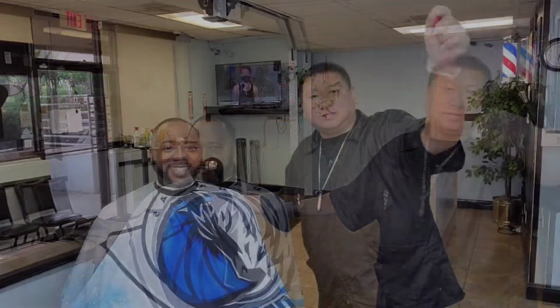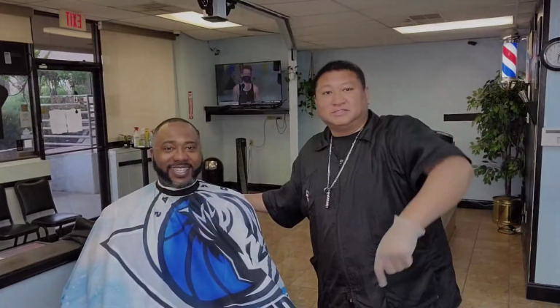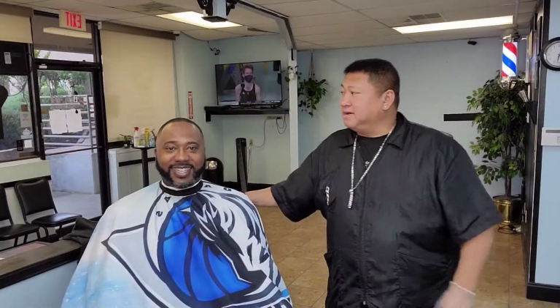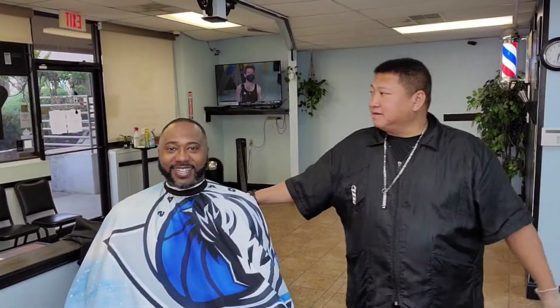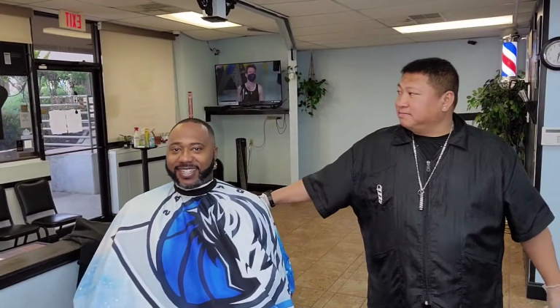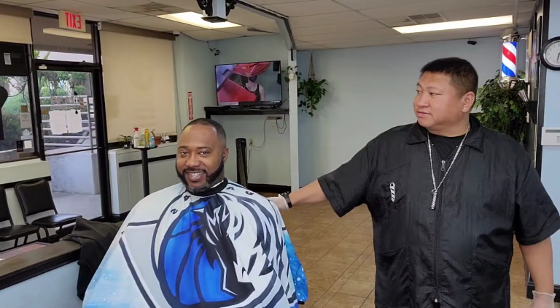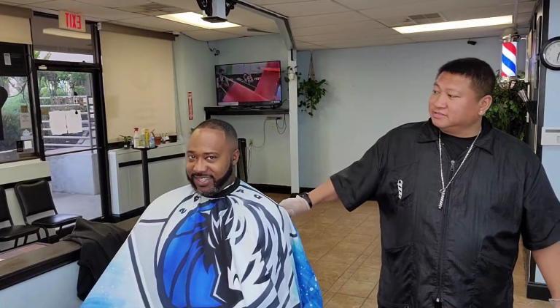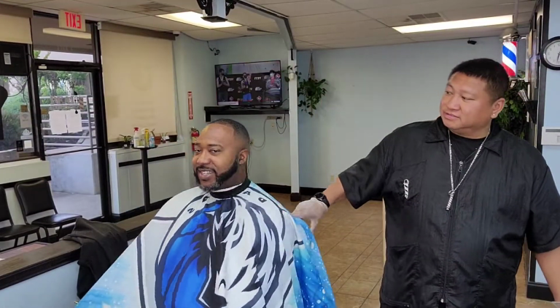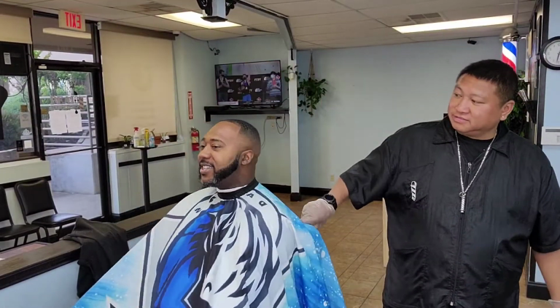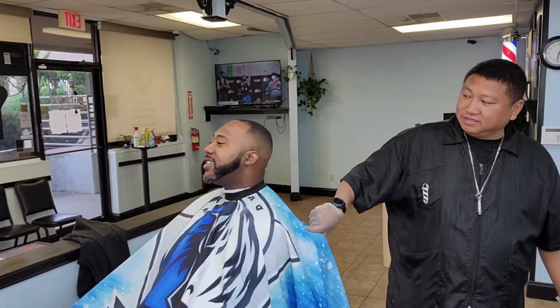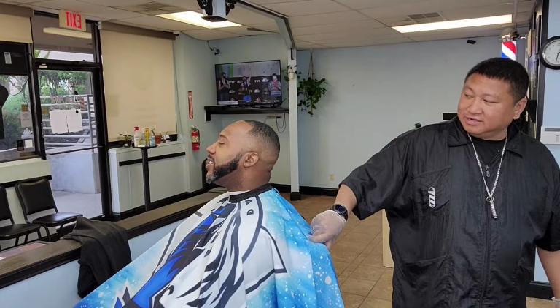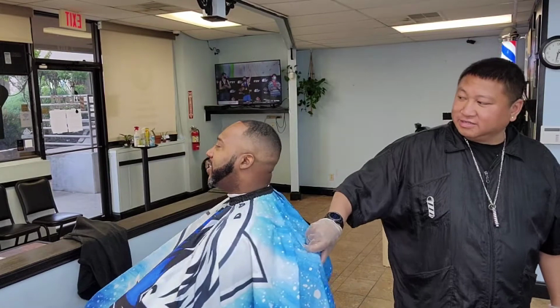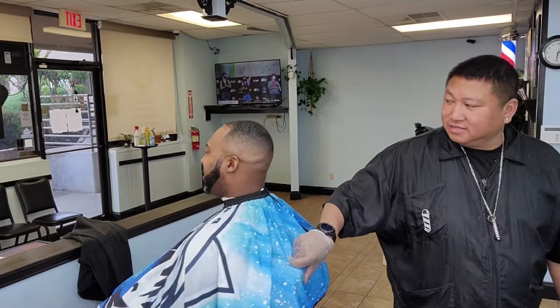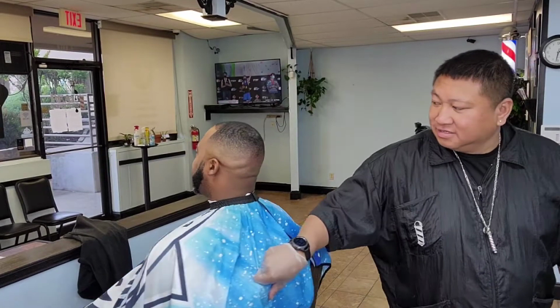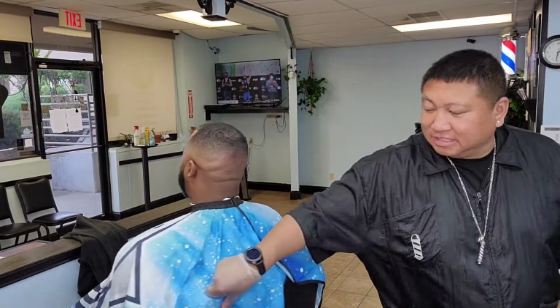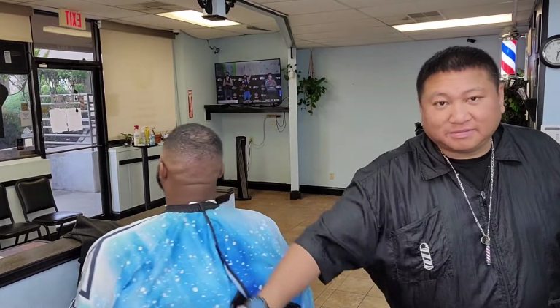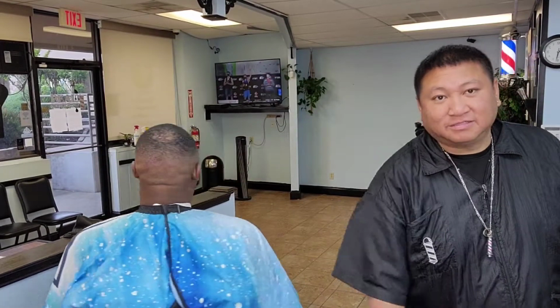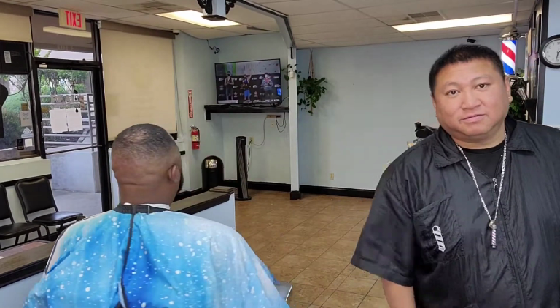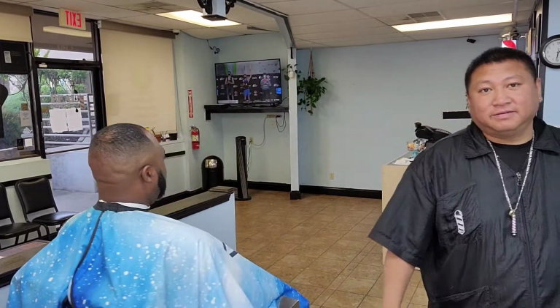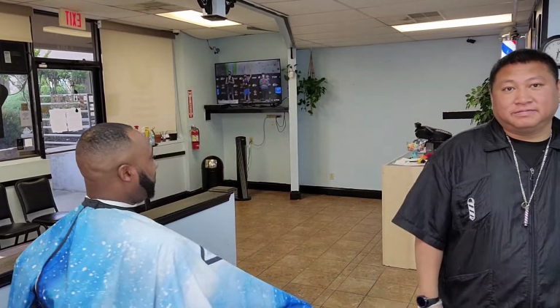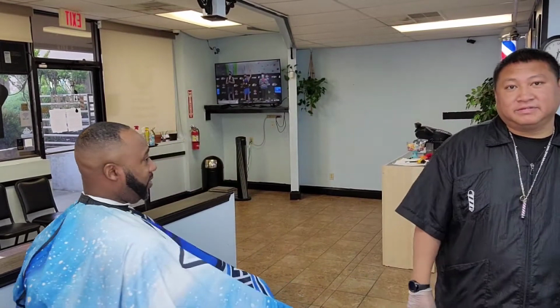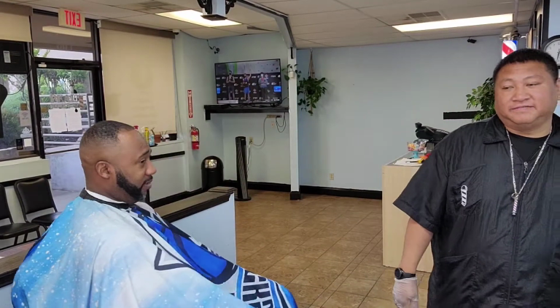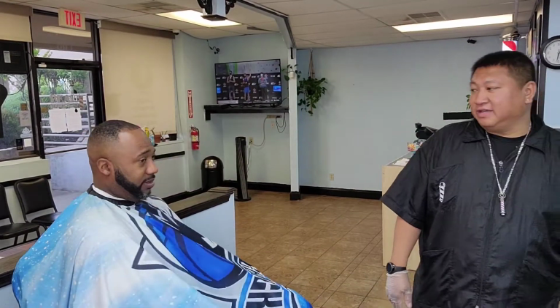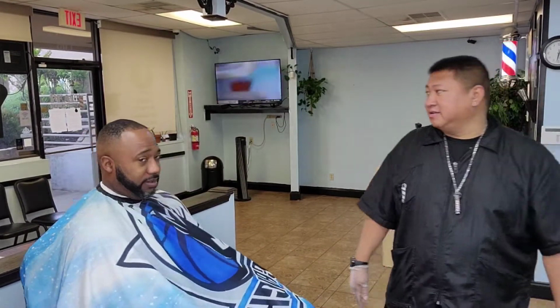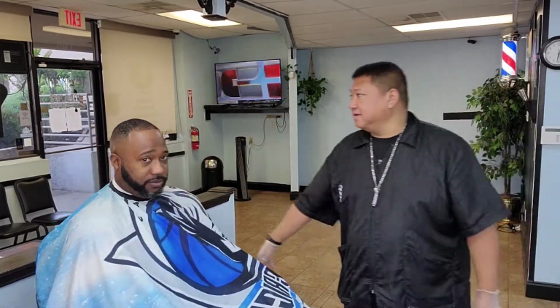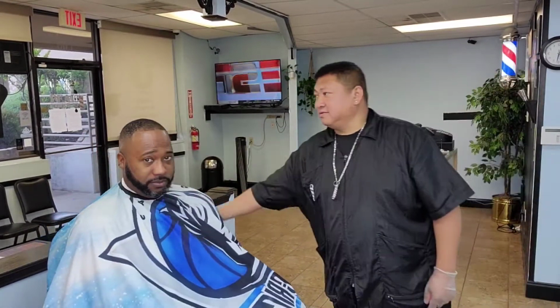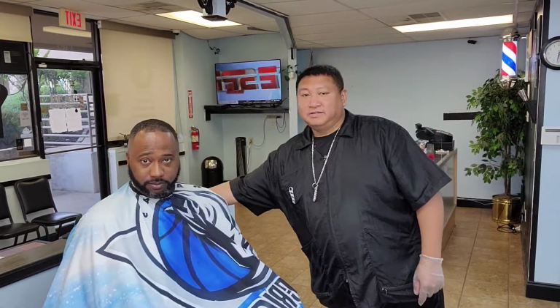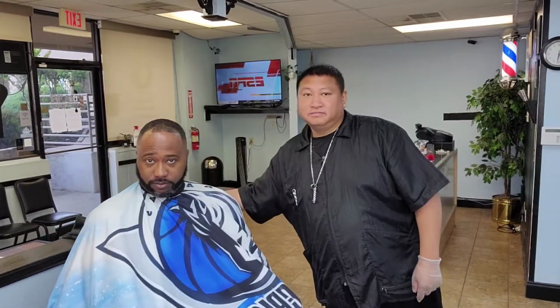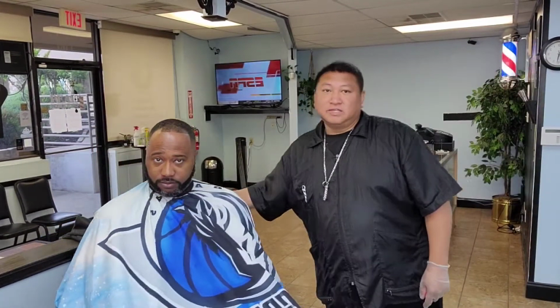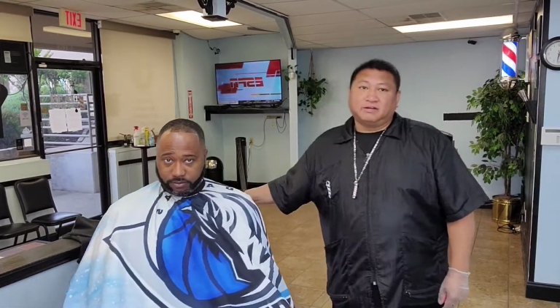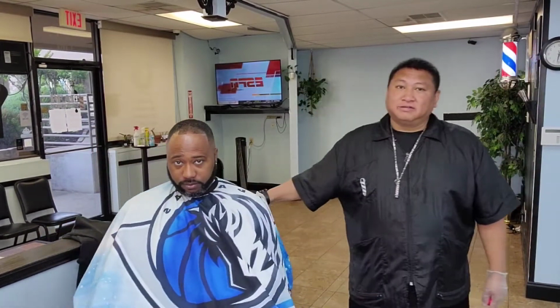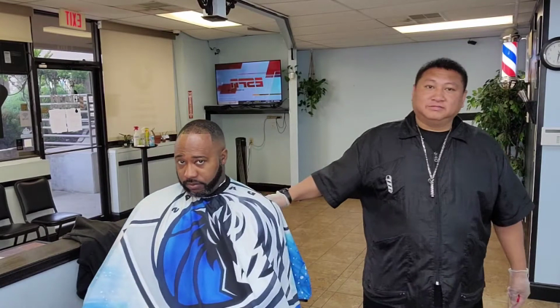Hey, what's up man, I'm back with my boy Chris — clean, clean haircut. Dropped it down to the 1, clean fade, clean beard. Y'all know how it goes.